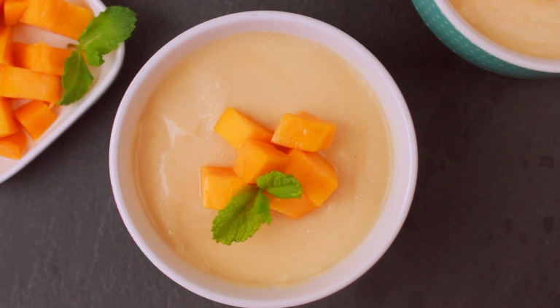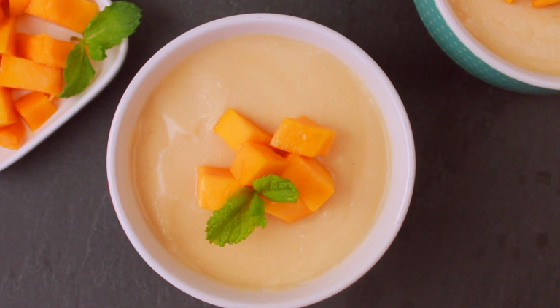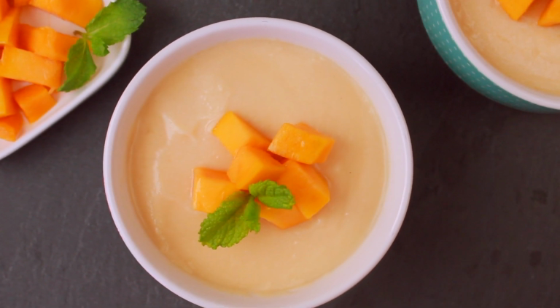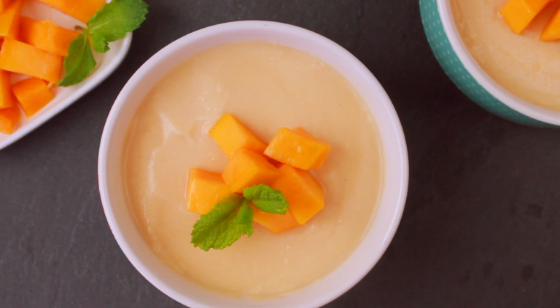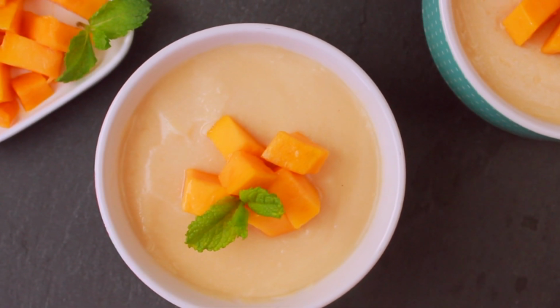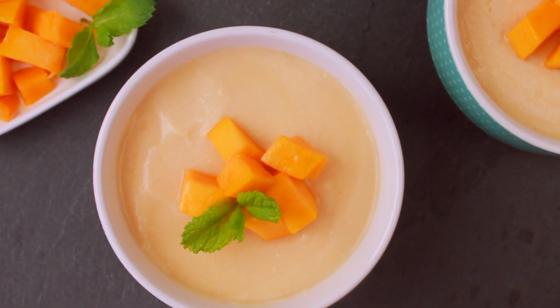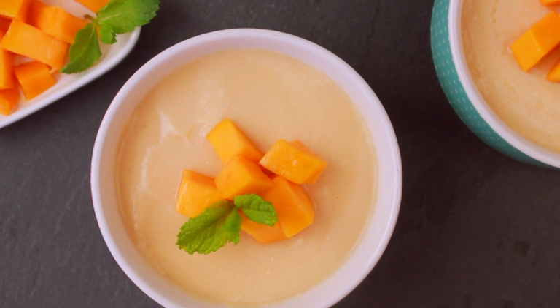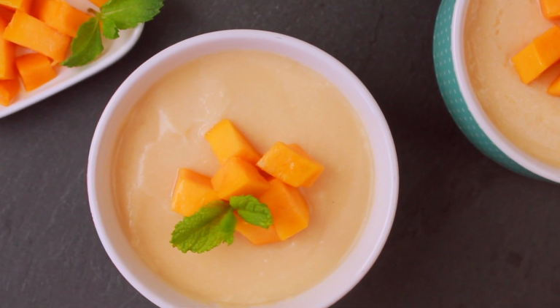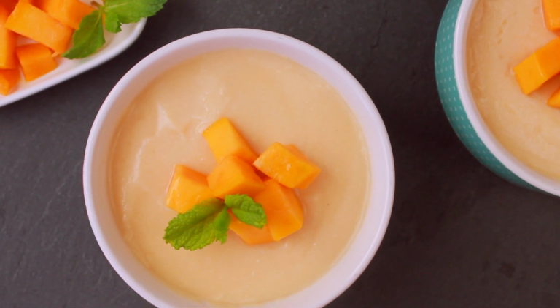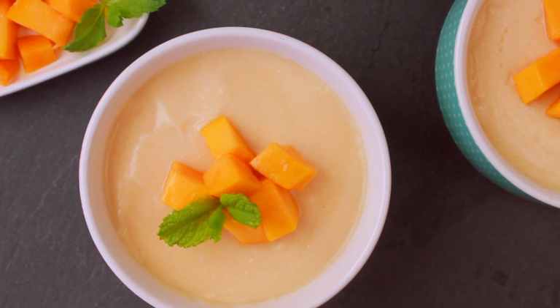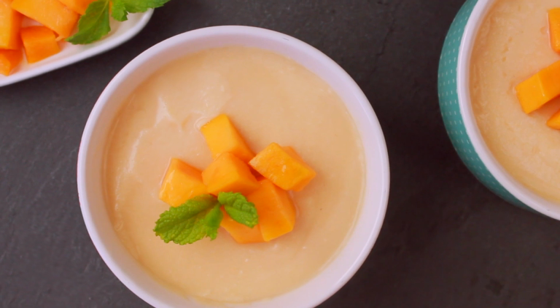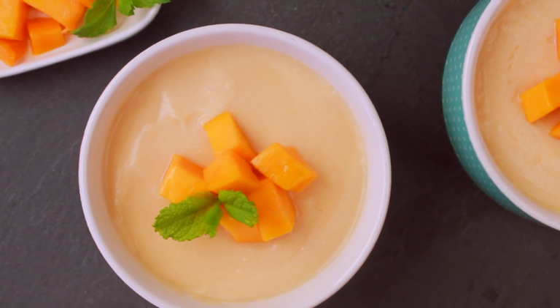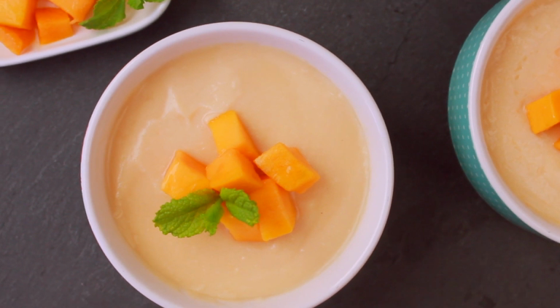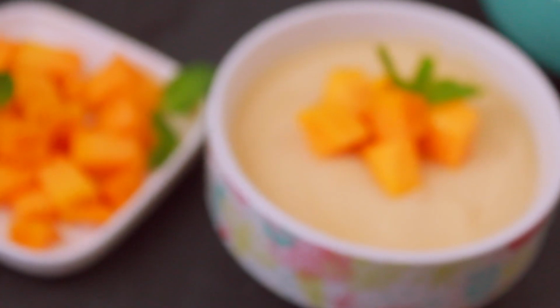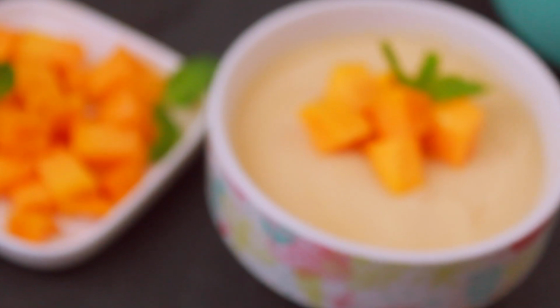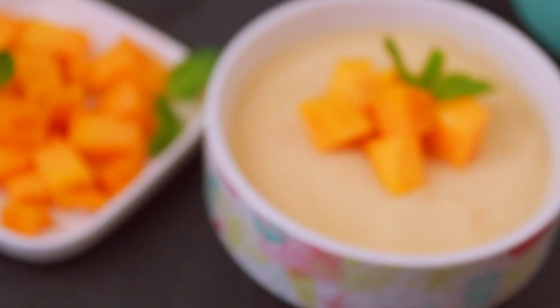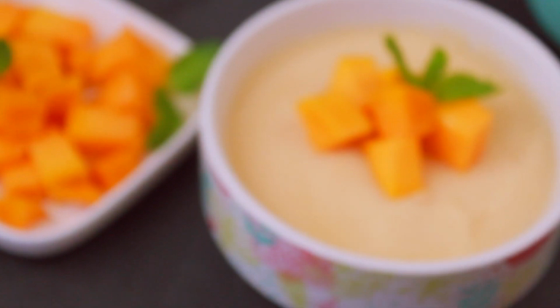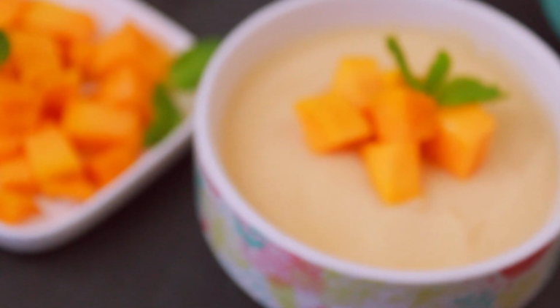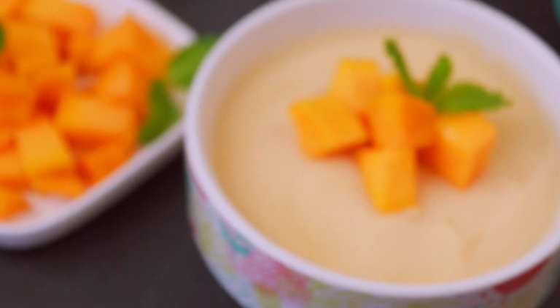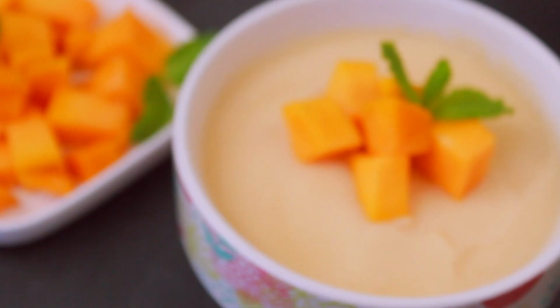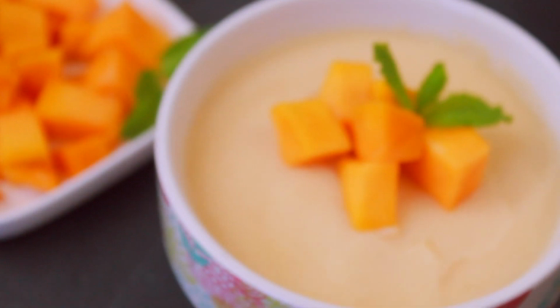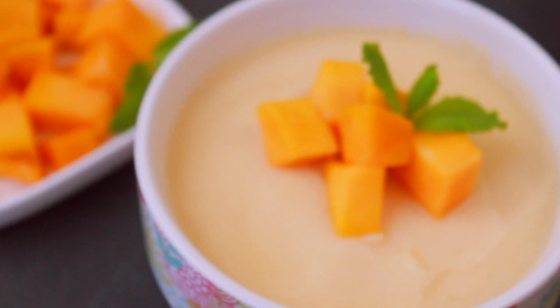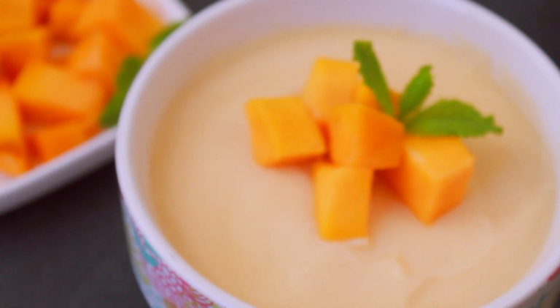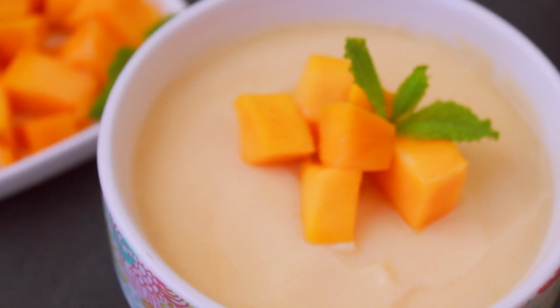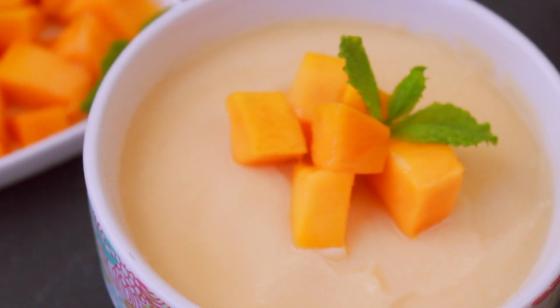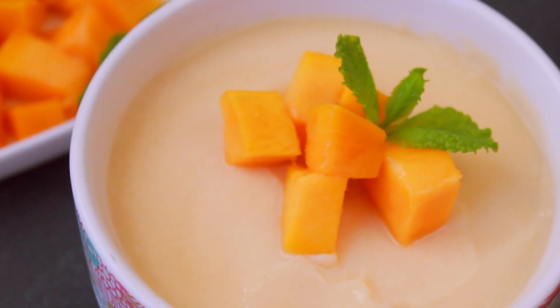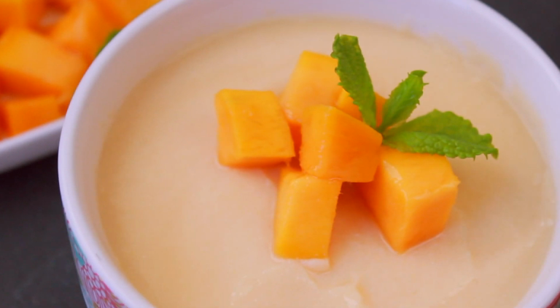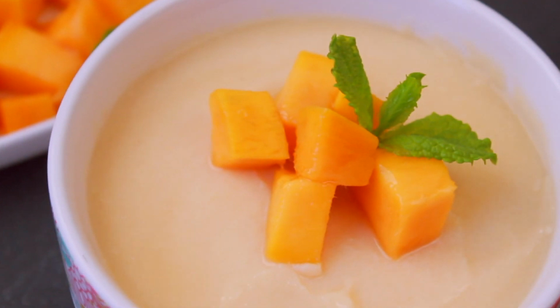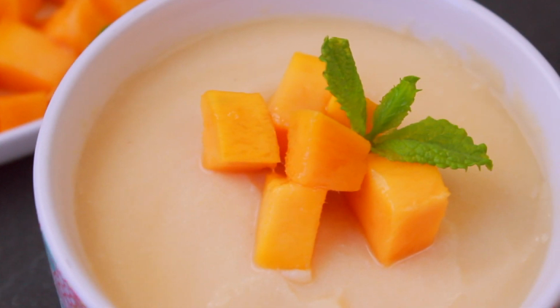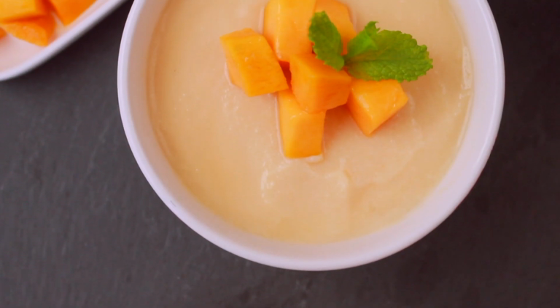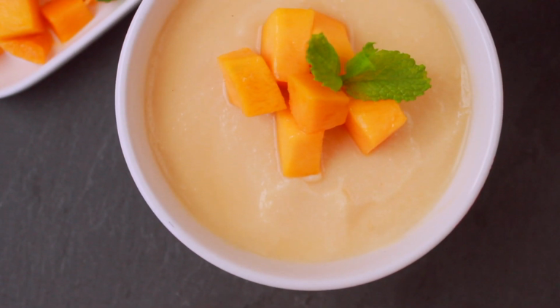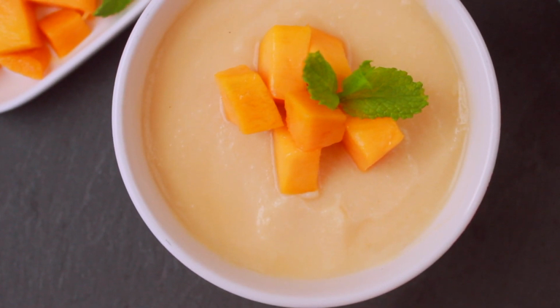So let's try this recipe today and try it very well to know what you want to do. If you like this video, don't forget to like this video. God bless you!